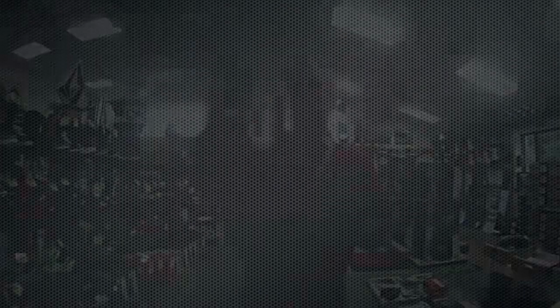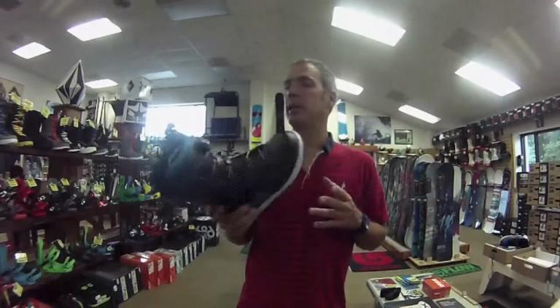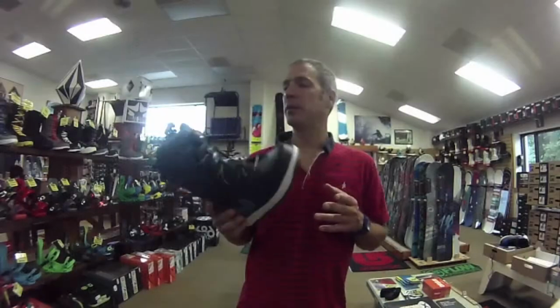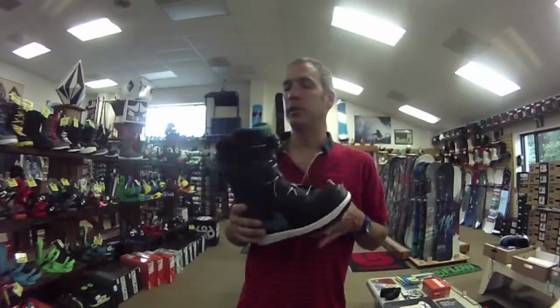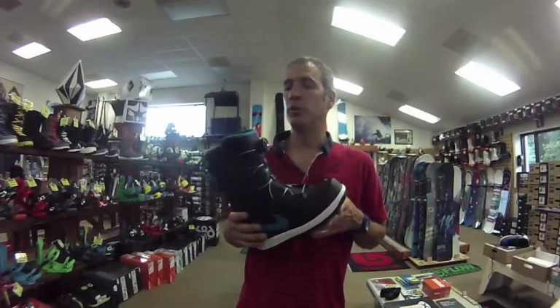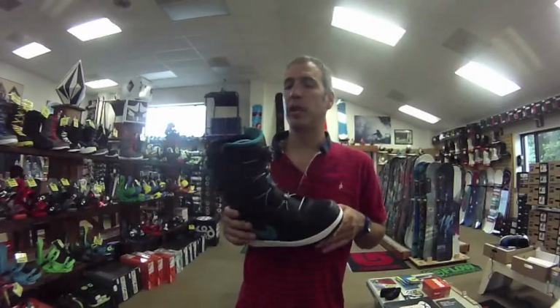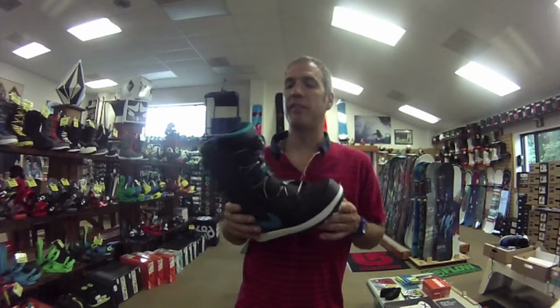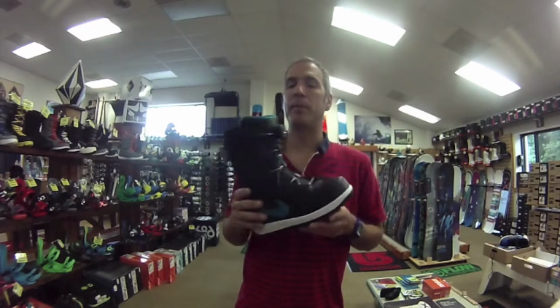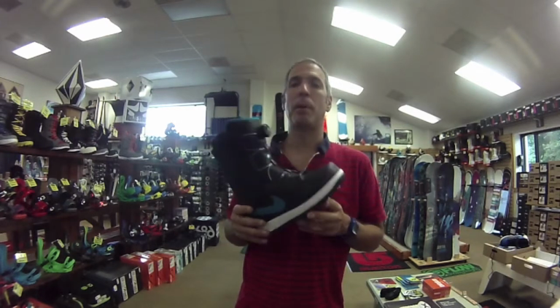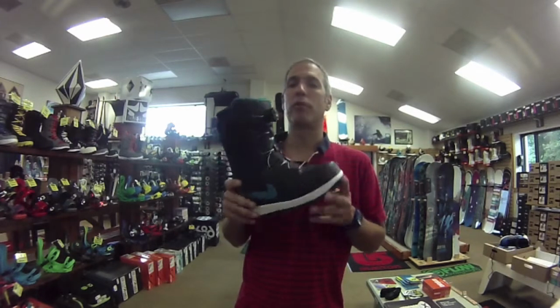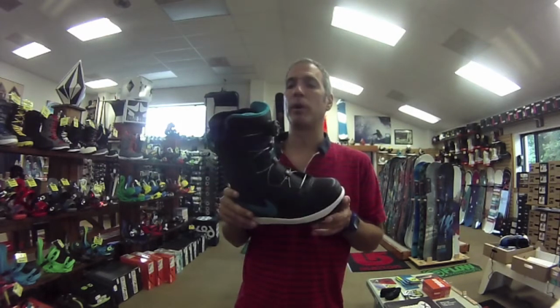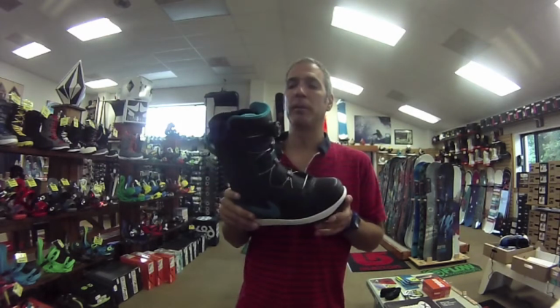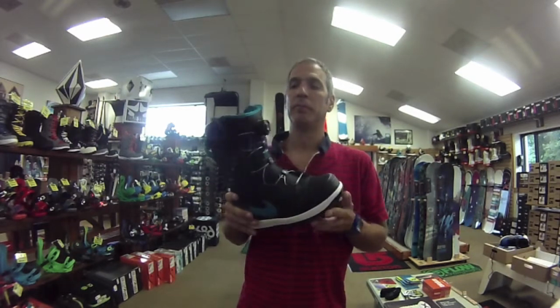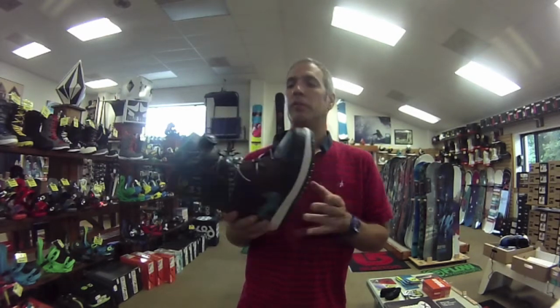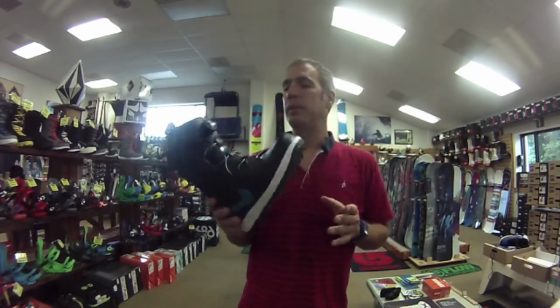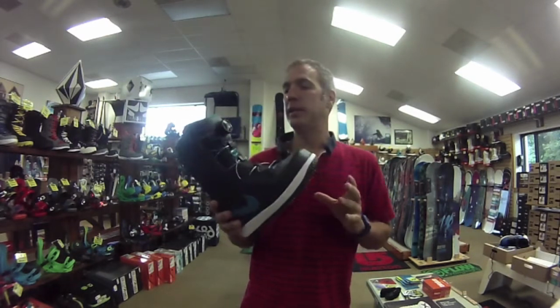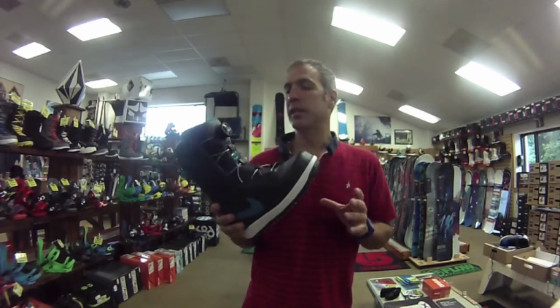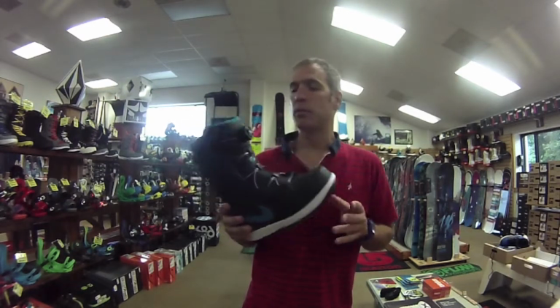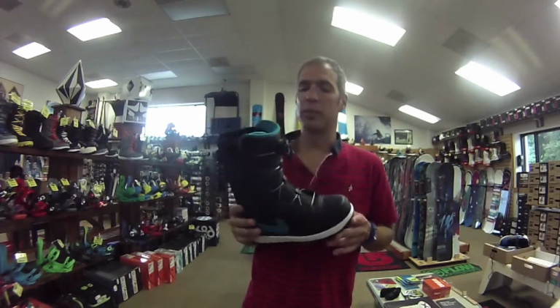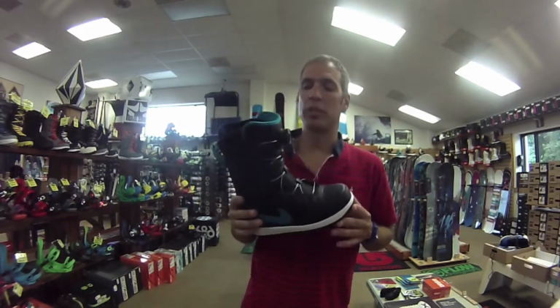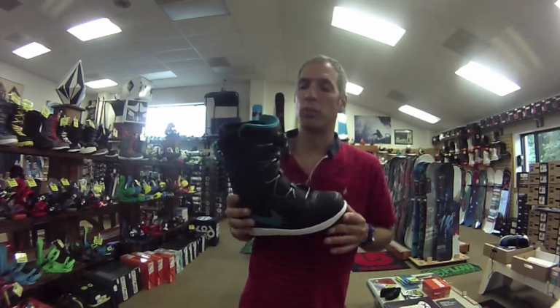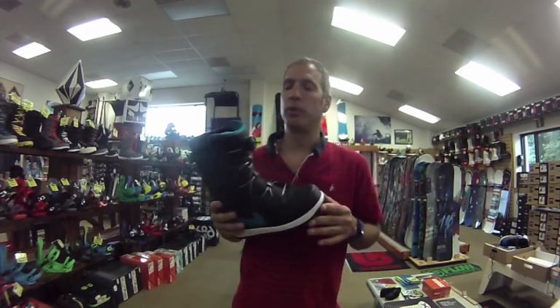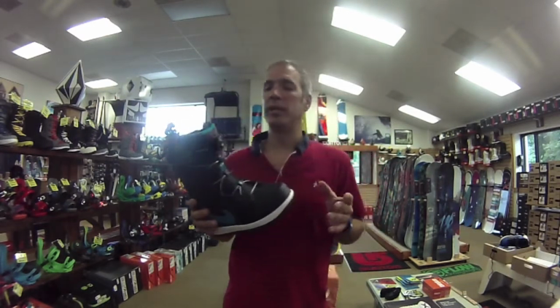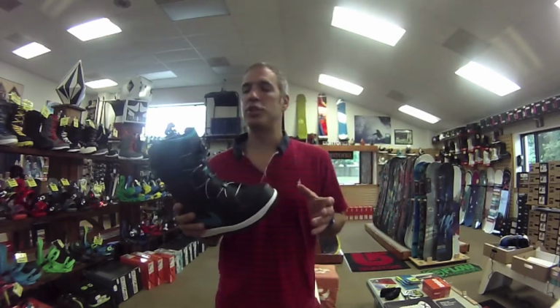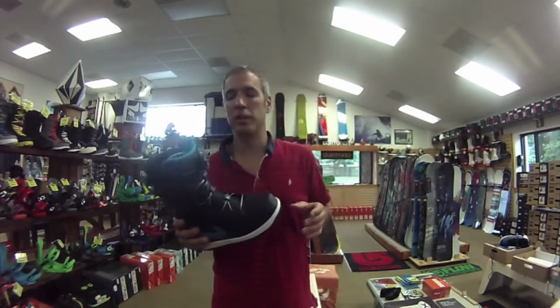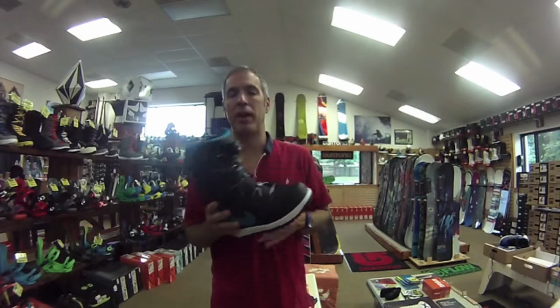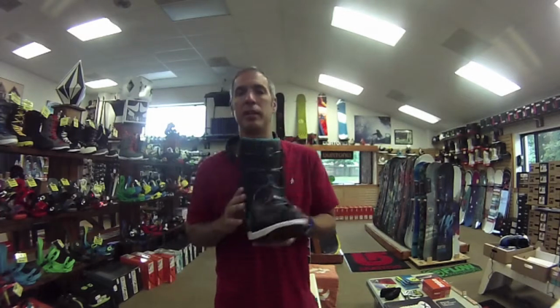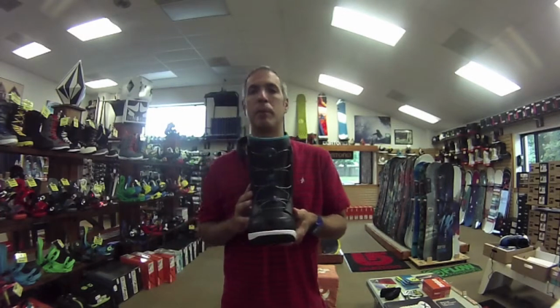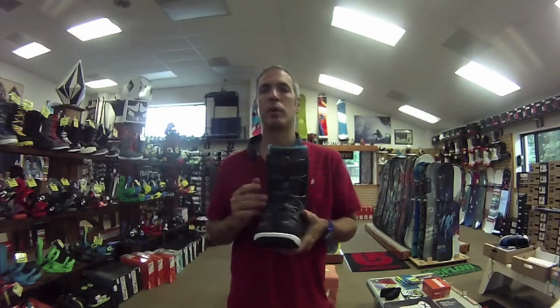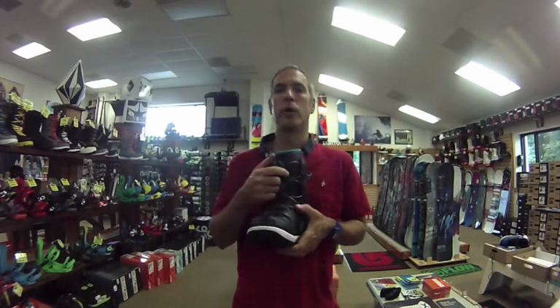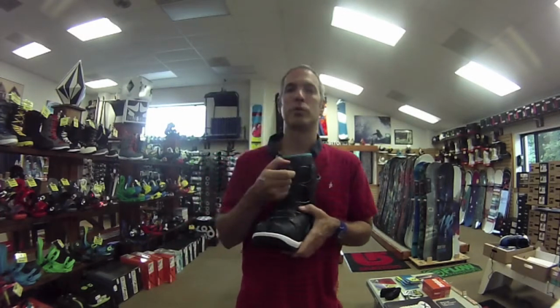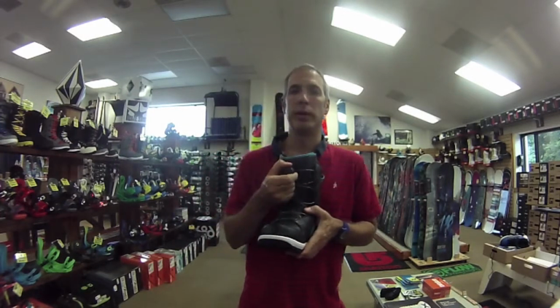Today I'm here with the new Nike Vapen Boa for Women. The Vapen is Nike's number one selling snowboard boot, and this year they've added the Boa Coiler to it.